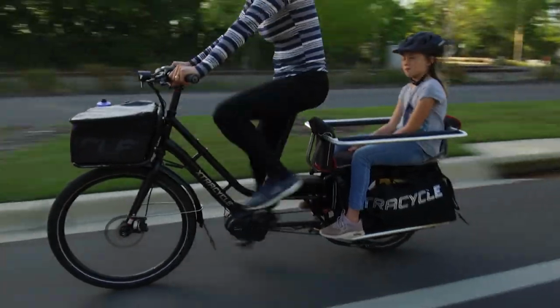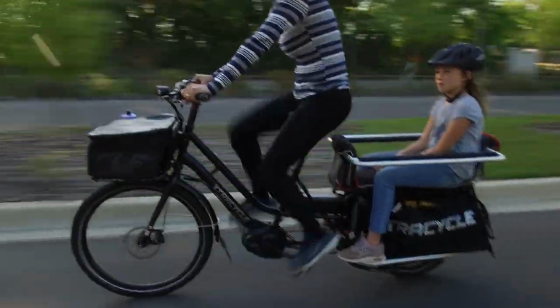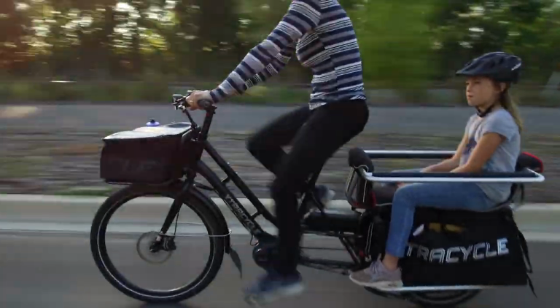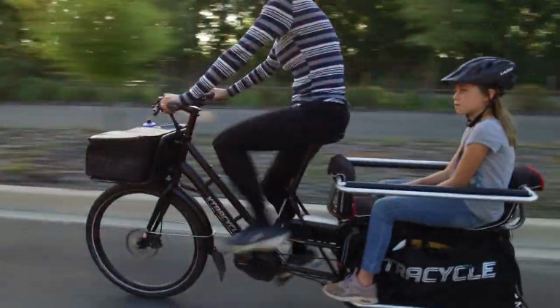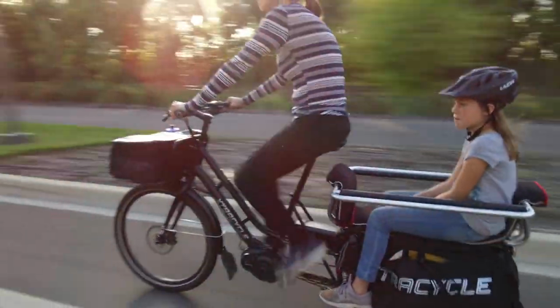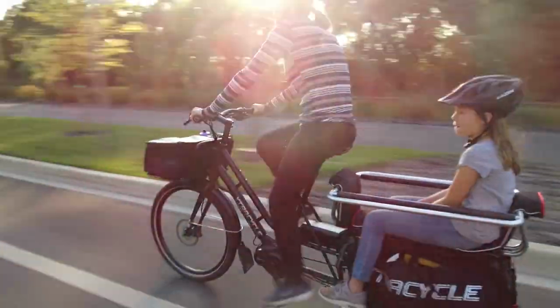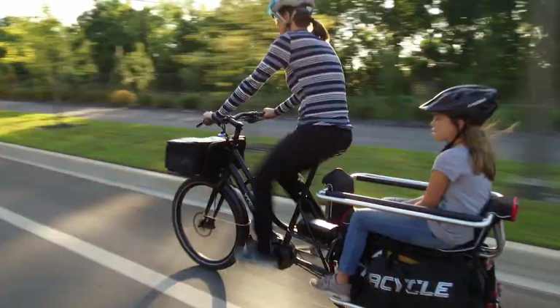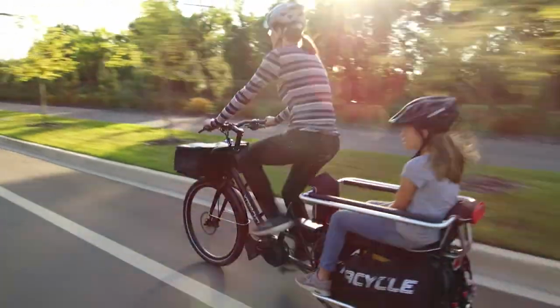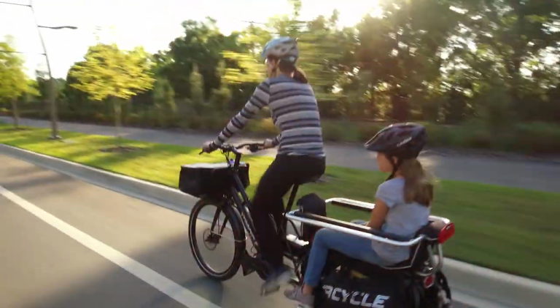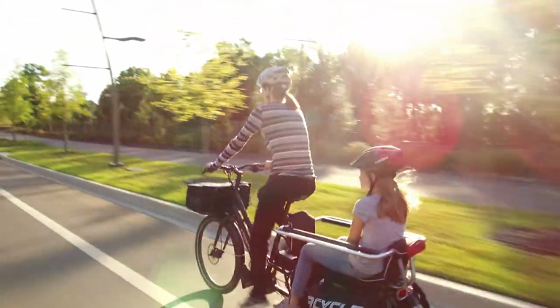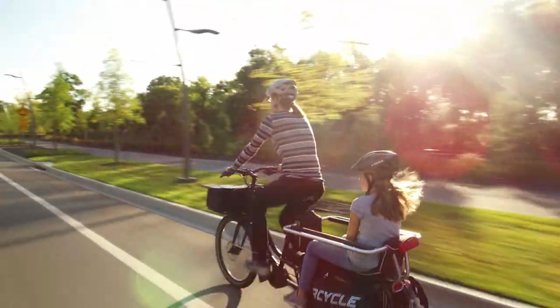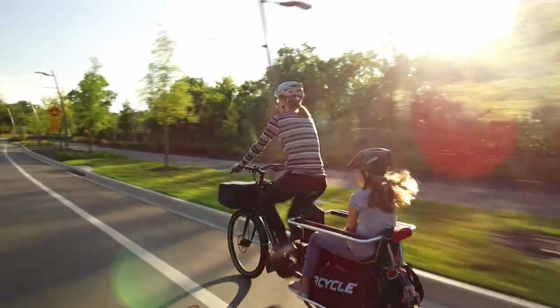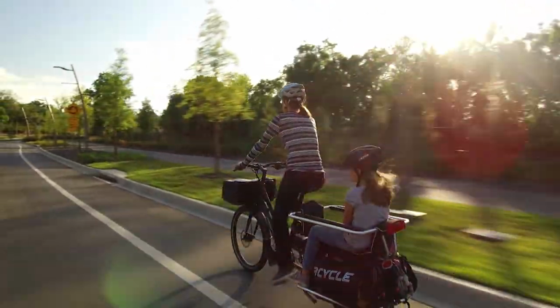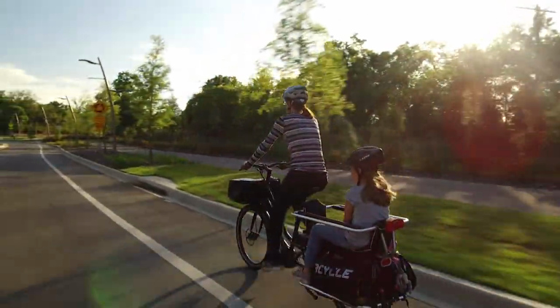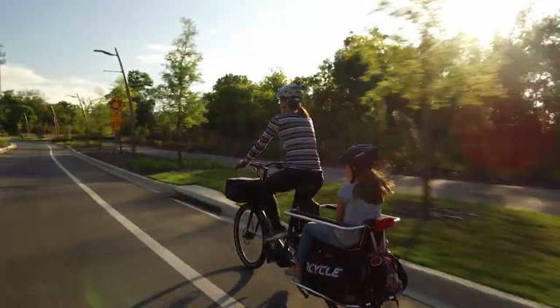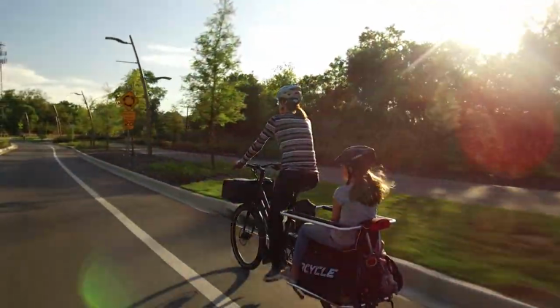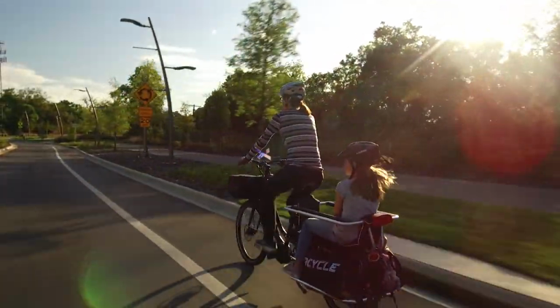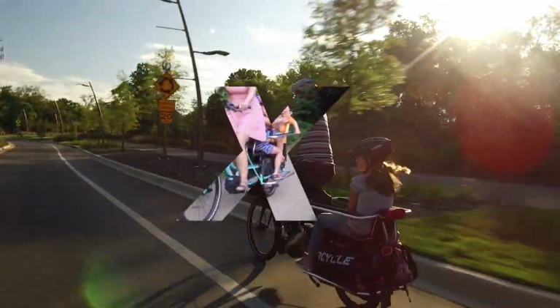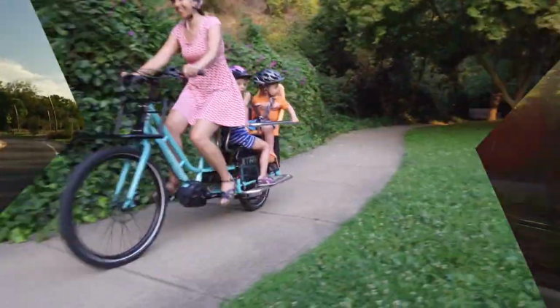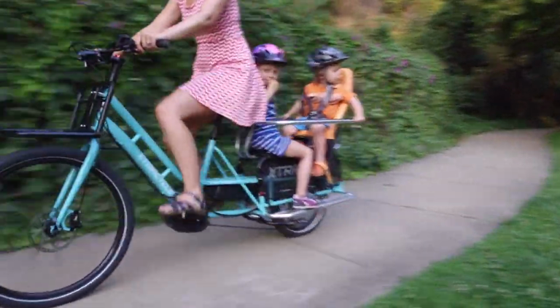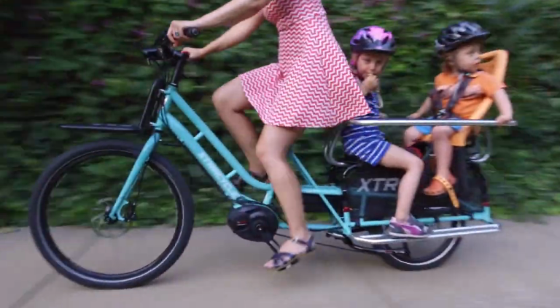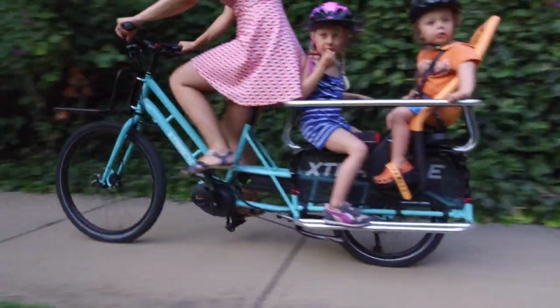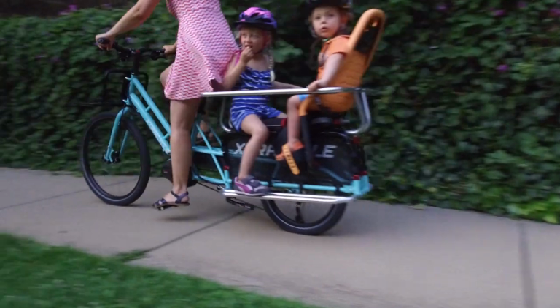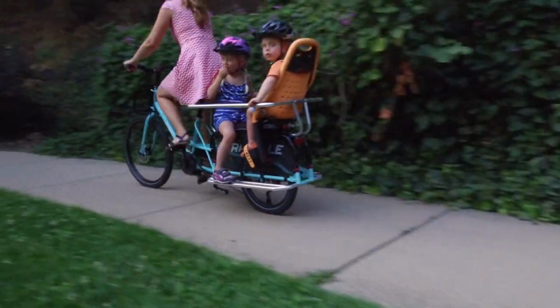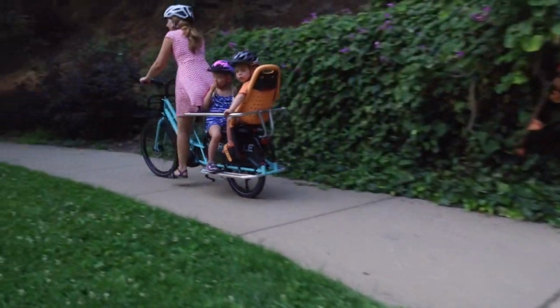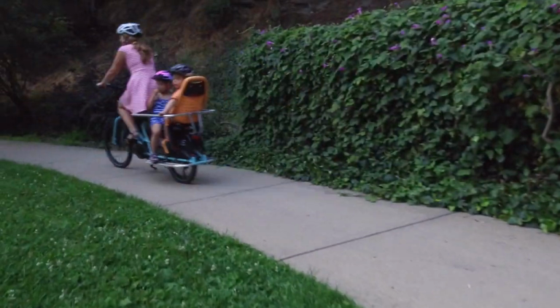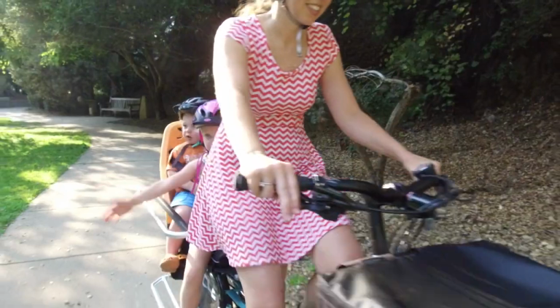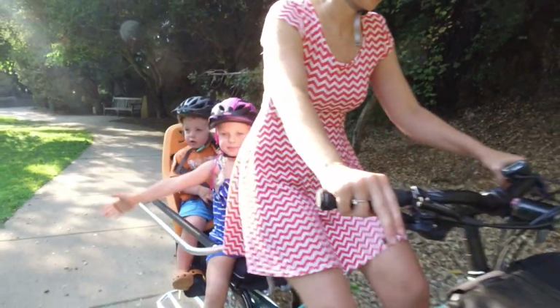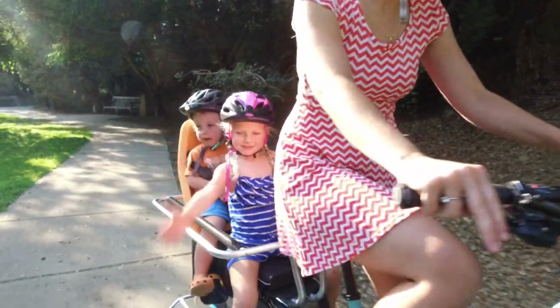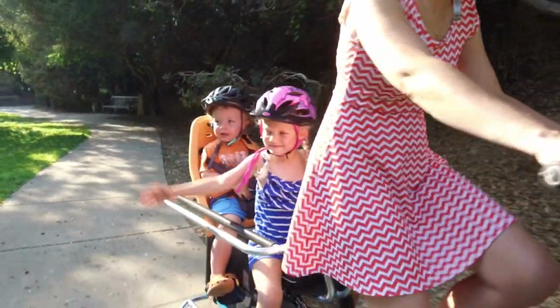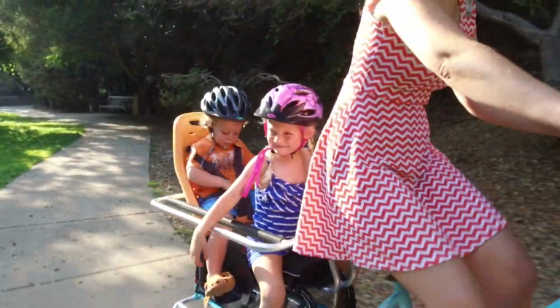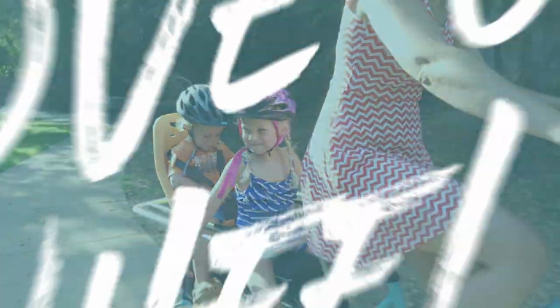Integrated front and rear bright sight lights come included on the e-bike version so you can see and be seen, no matter the time of day. The easy-to-ride Extra Cycle Swoop turns your everyday into a family adventure! Get everyone on board and feel the love on wheels!